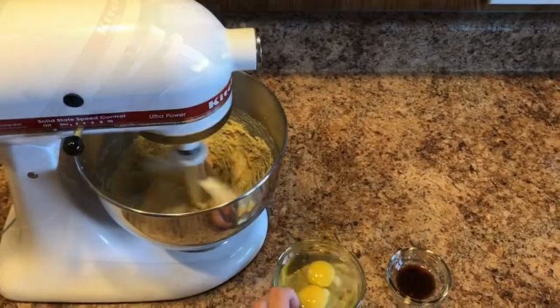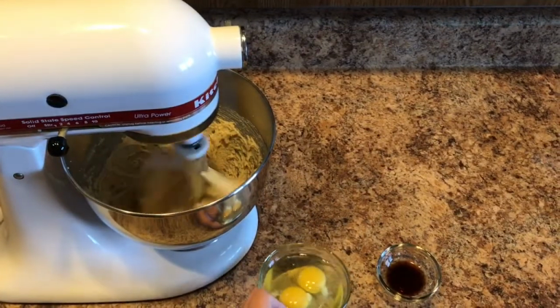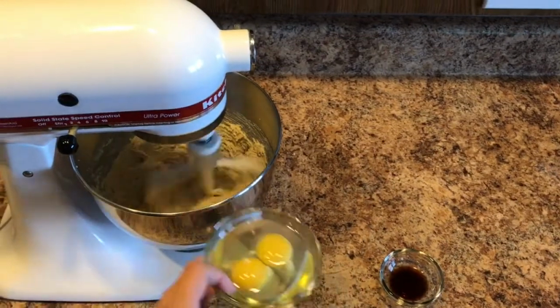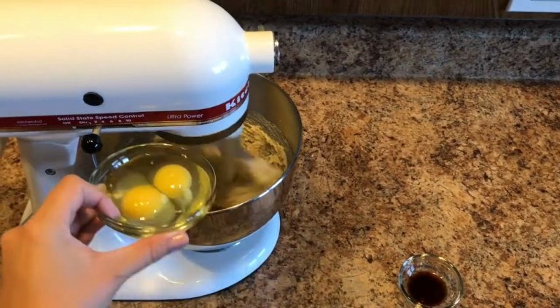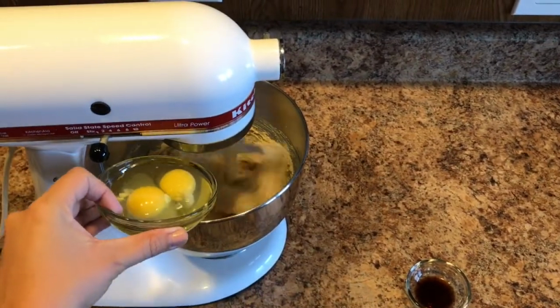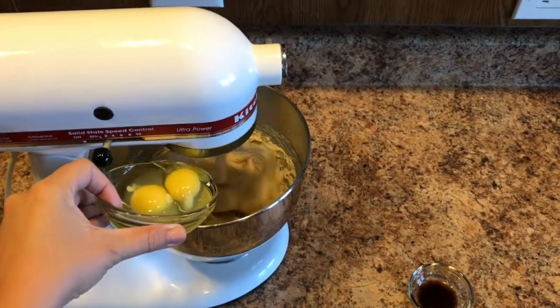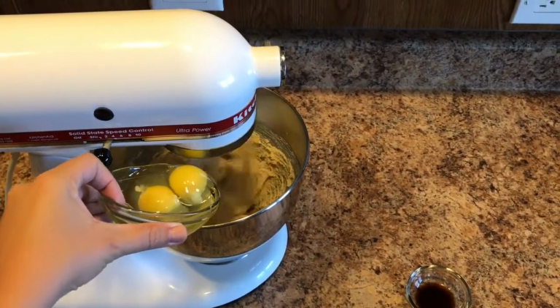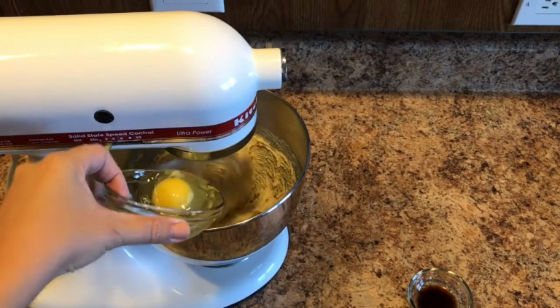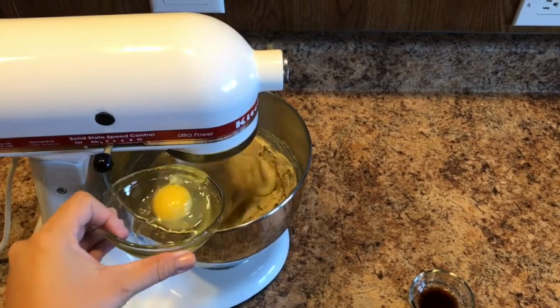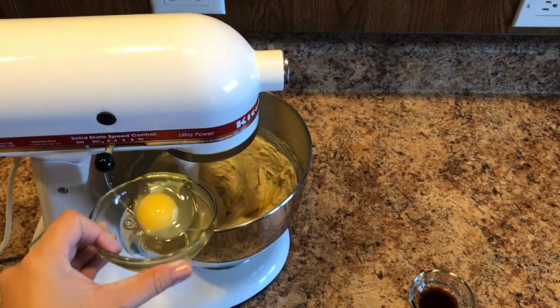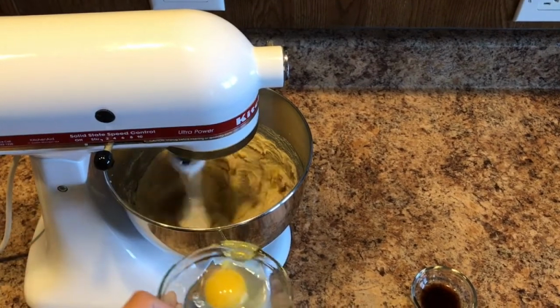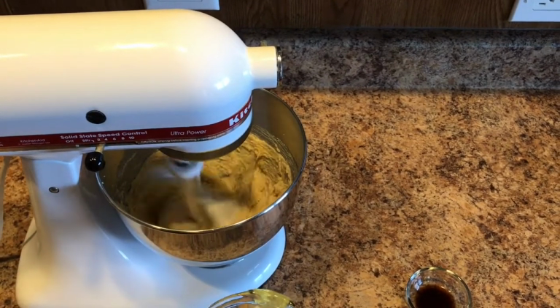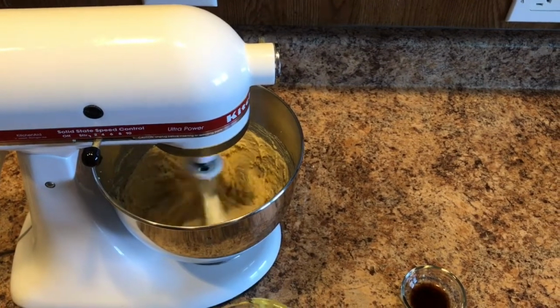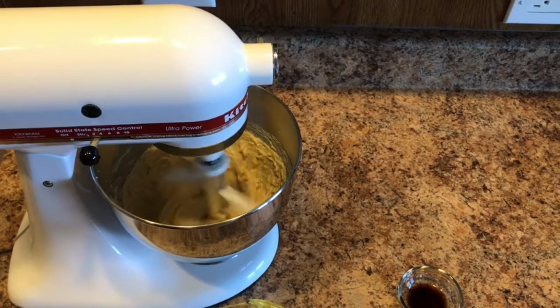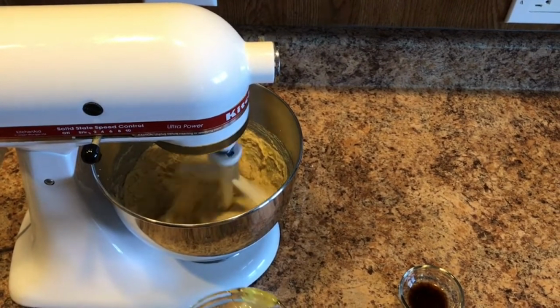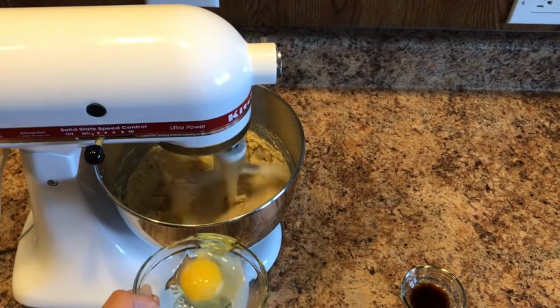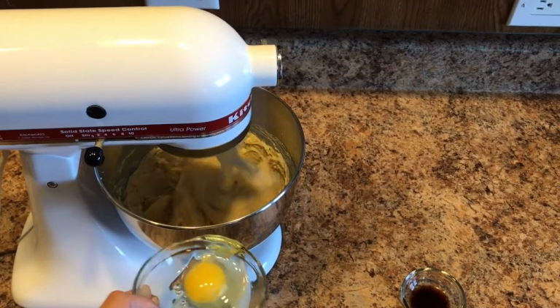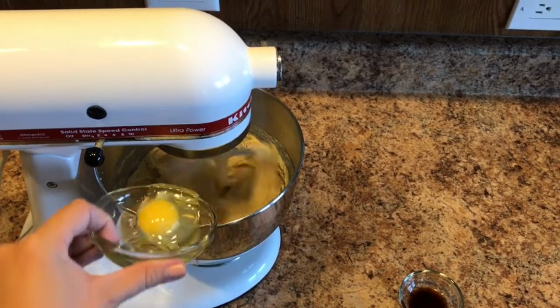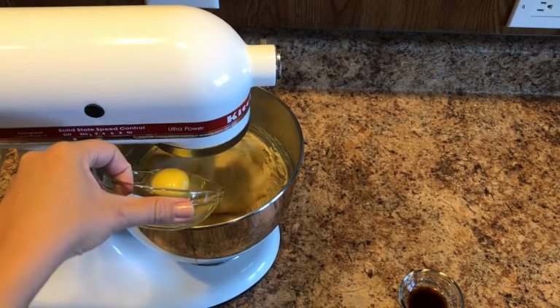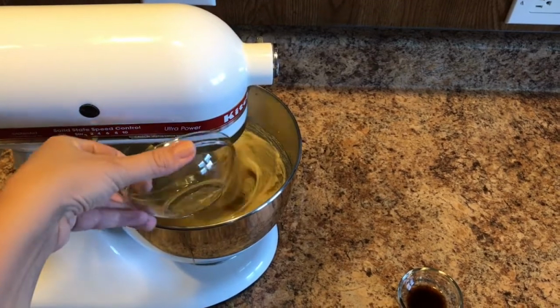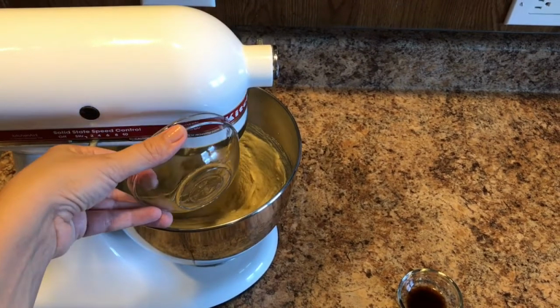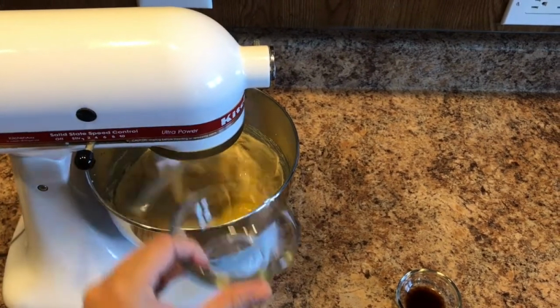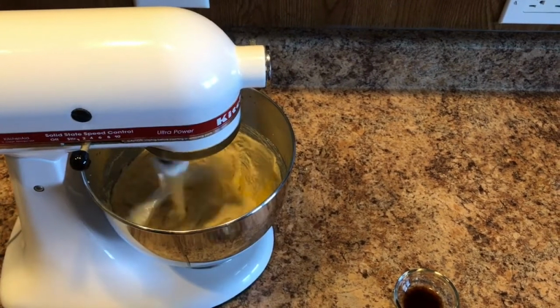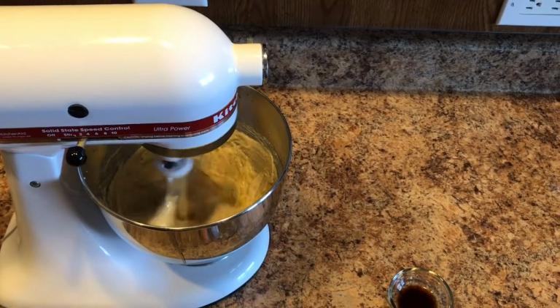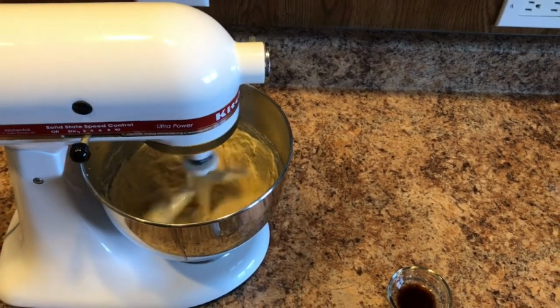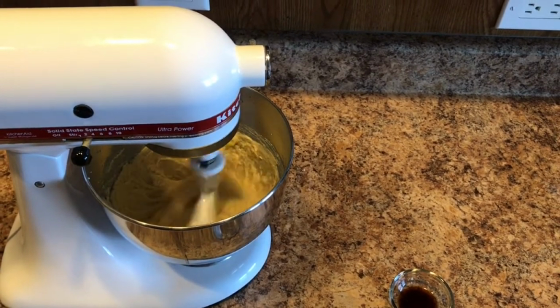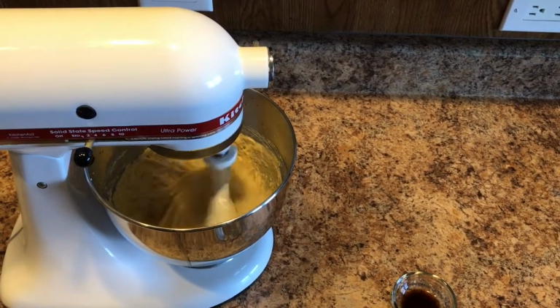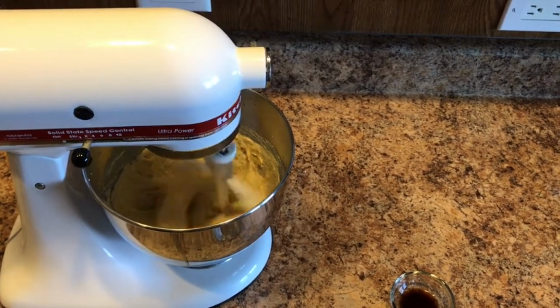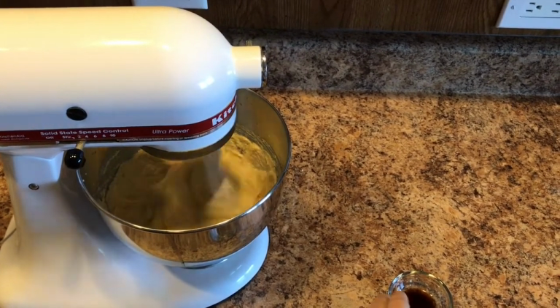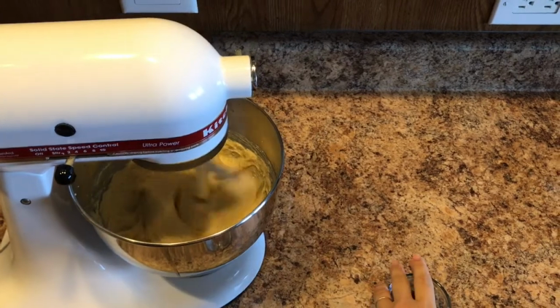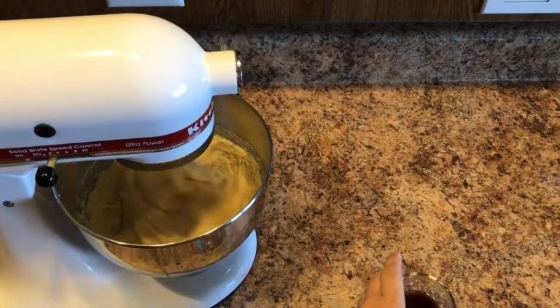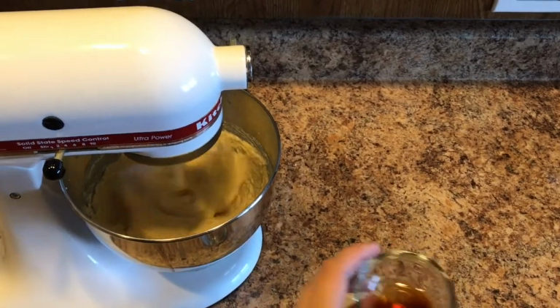Following this you will want to add in your eggs one at a time. Put one egg in, let it mix for just a second, then add the other egg, let that mix for a second, and then you can add in your vanilla.